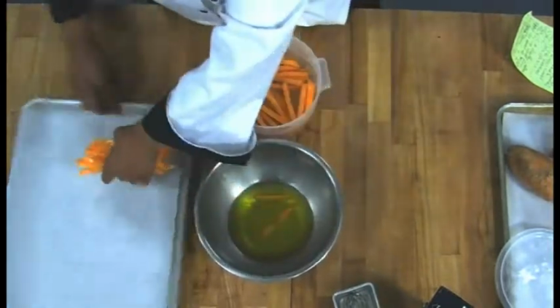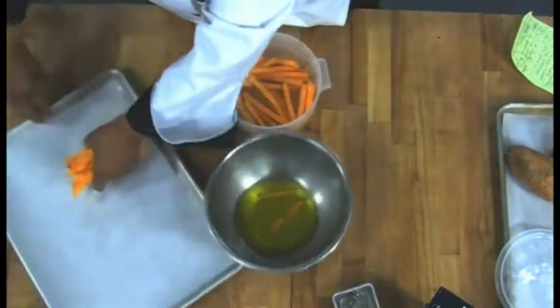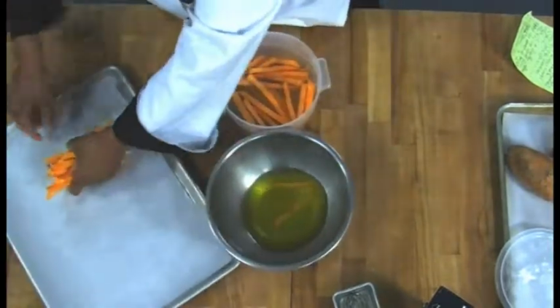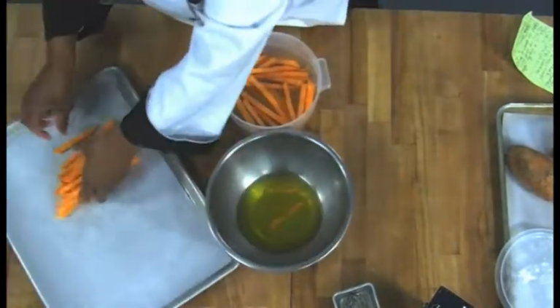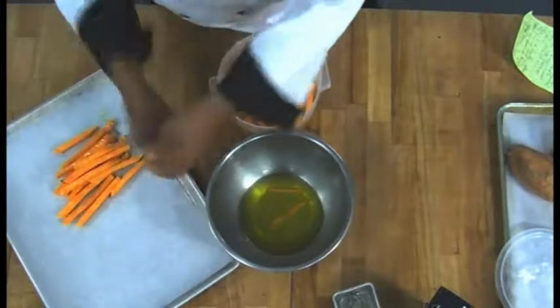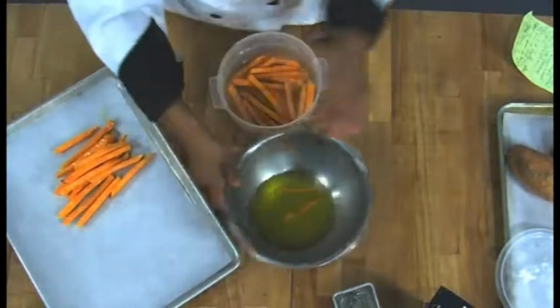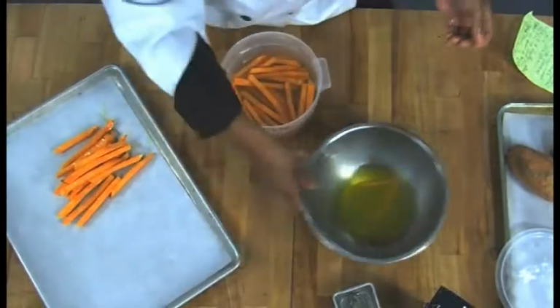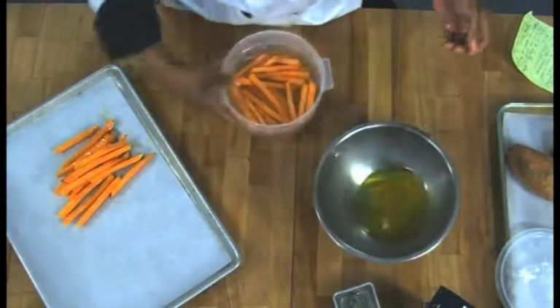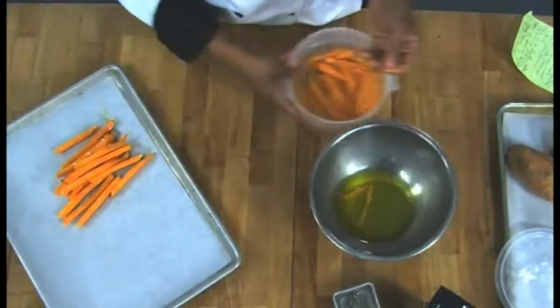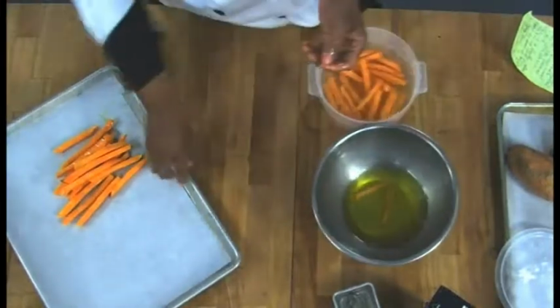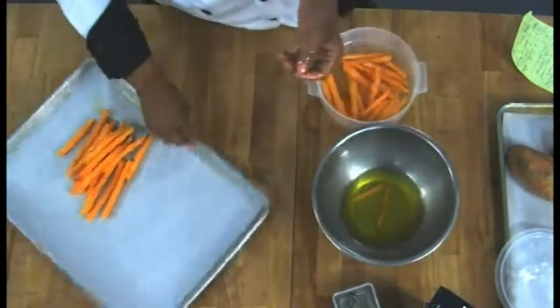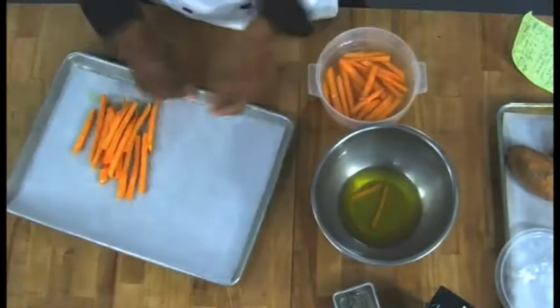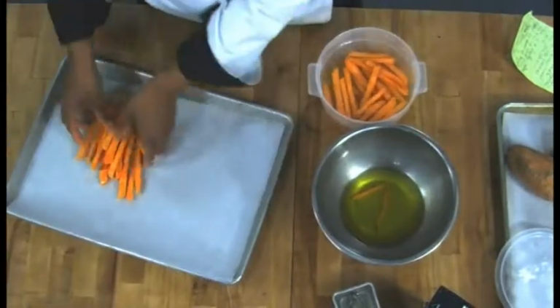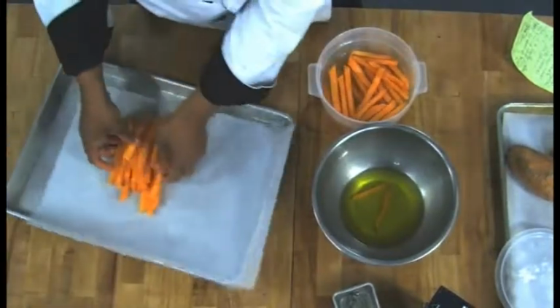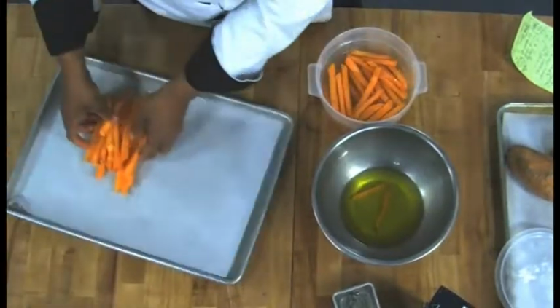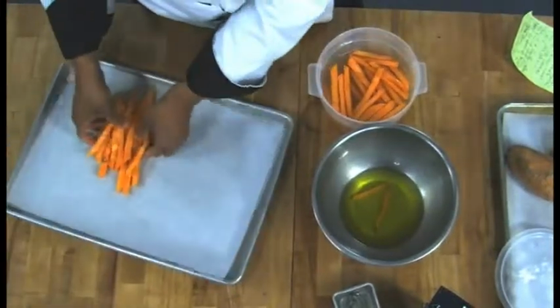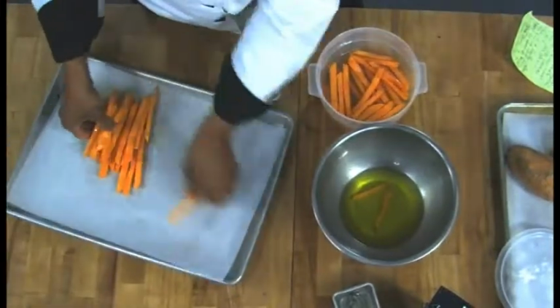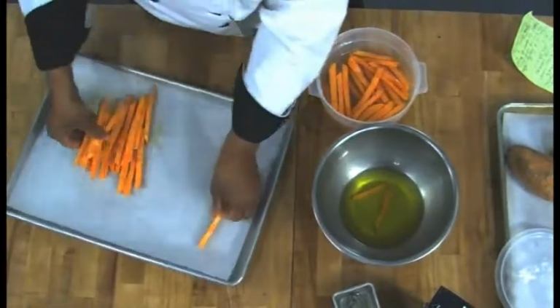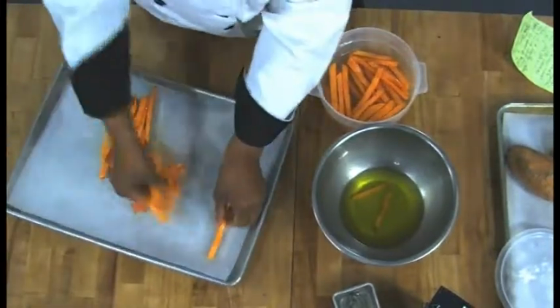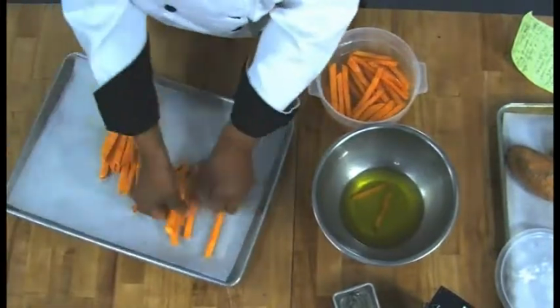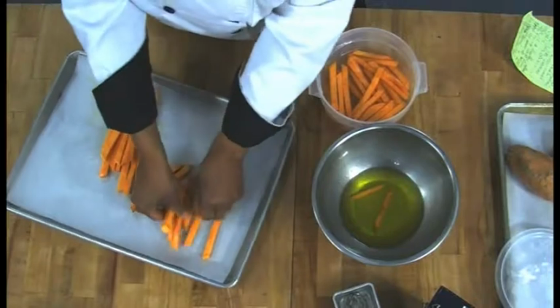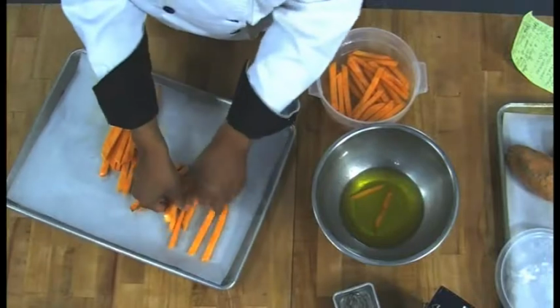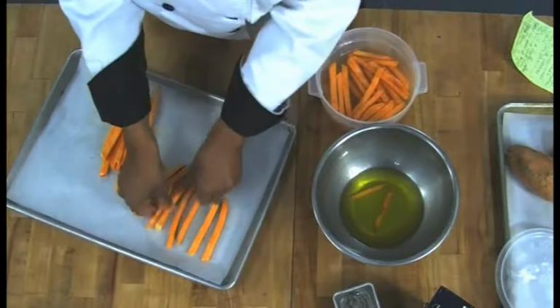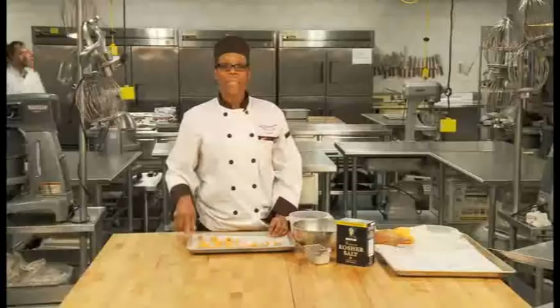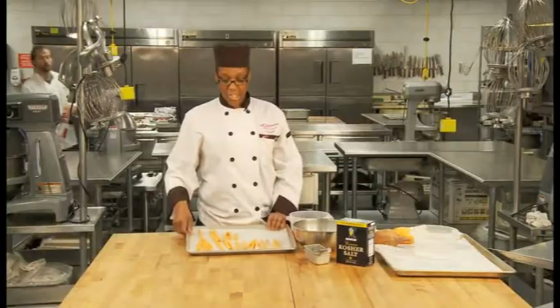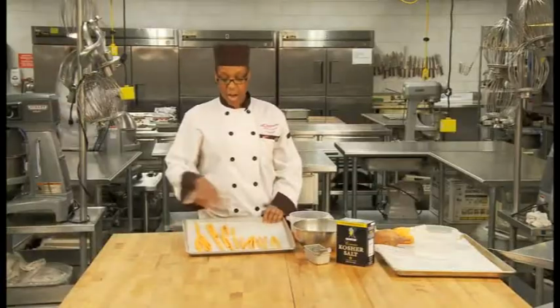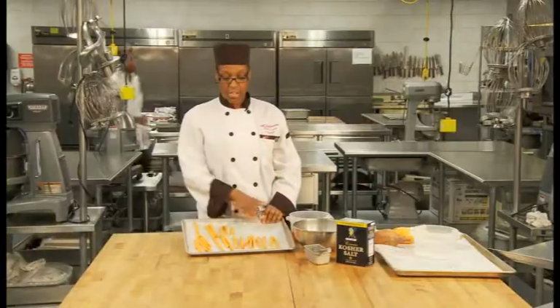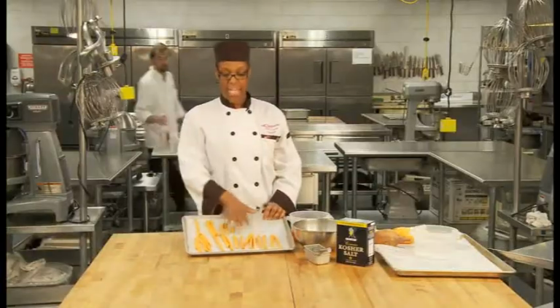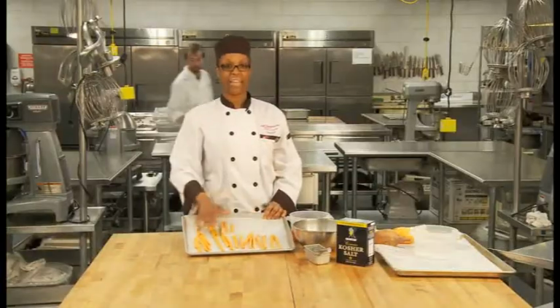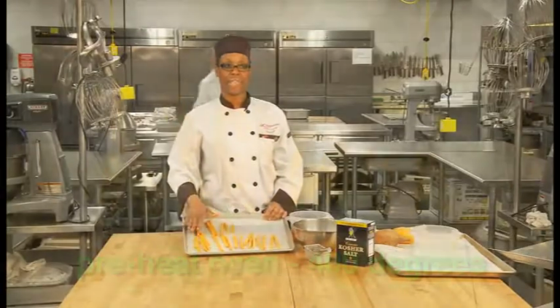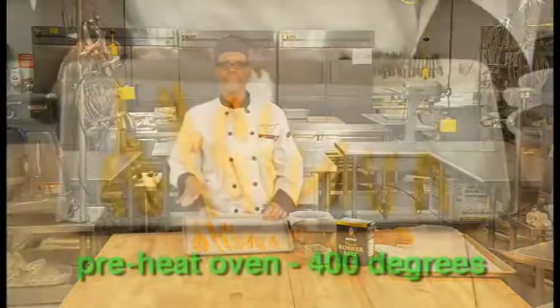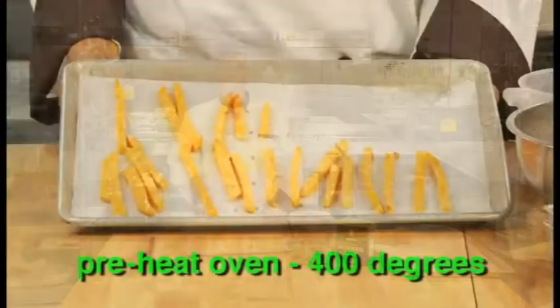When you lay them on the pan, make sure they're laying flat. You want to make sure all your sweet potatoes are laying flat together.